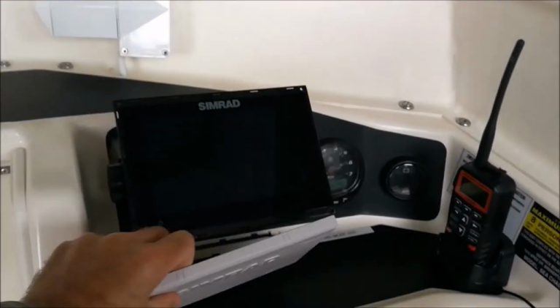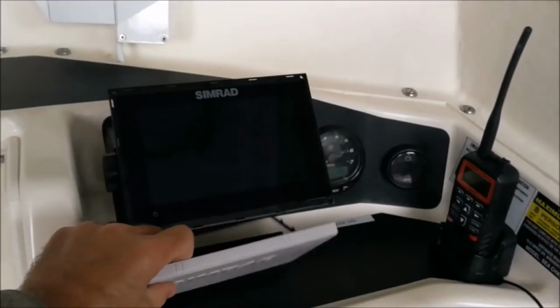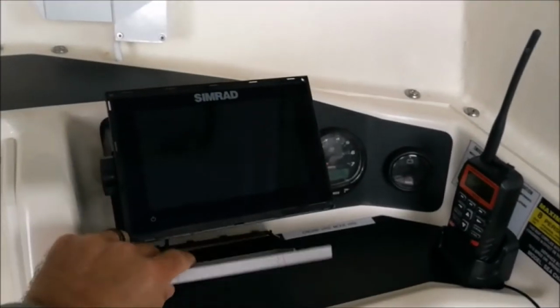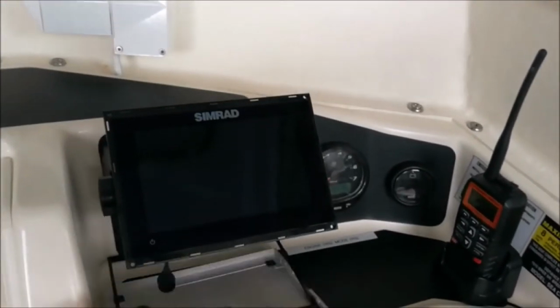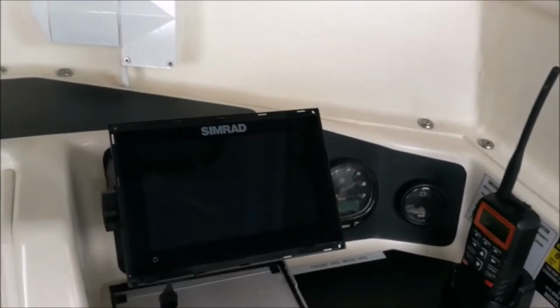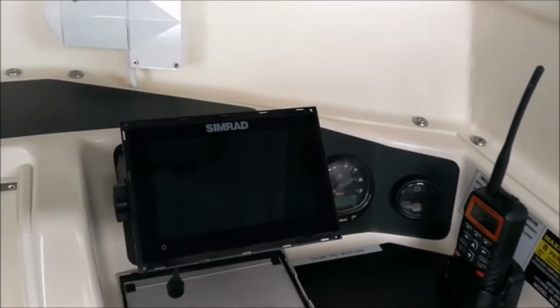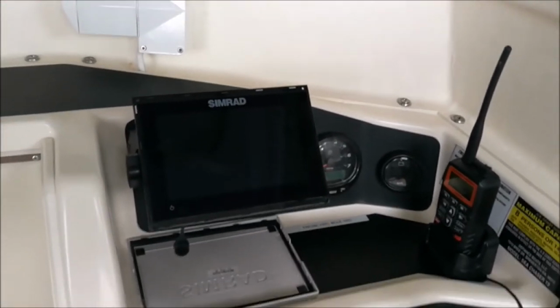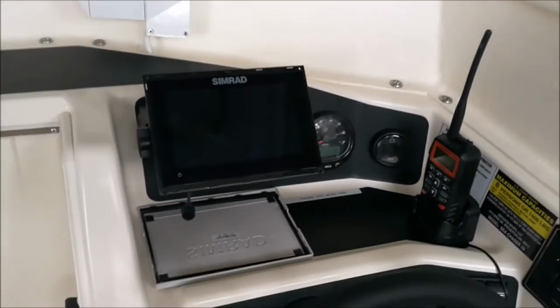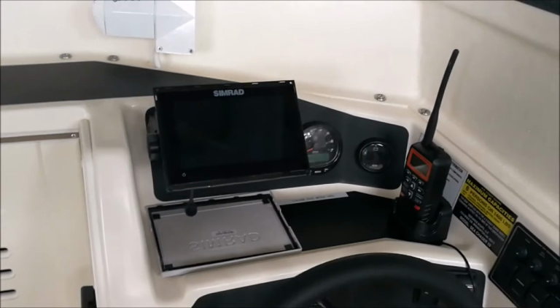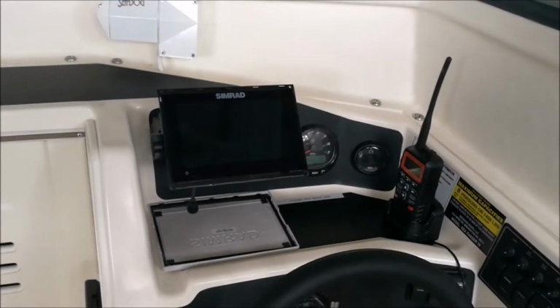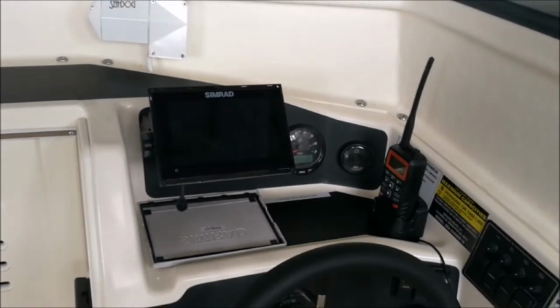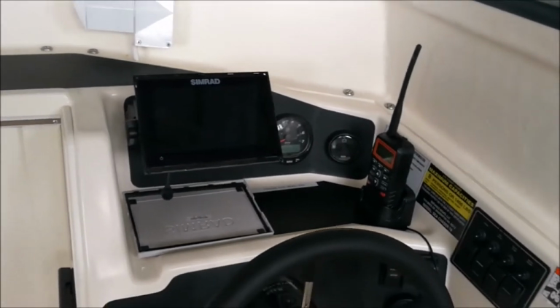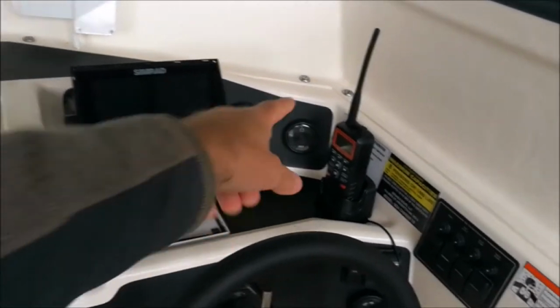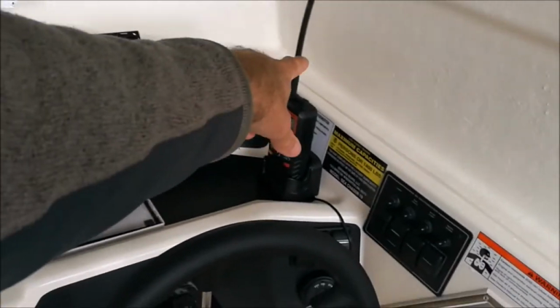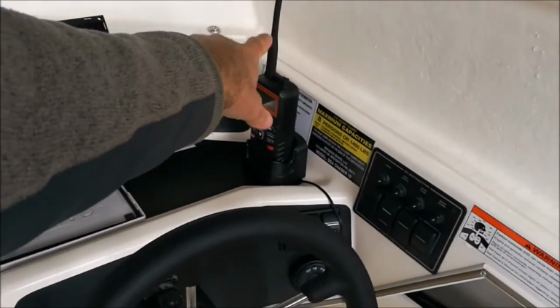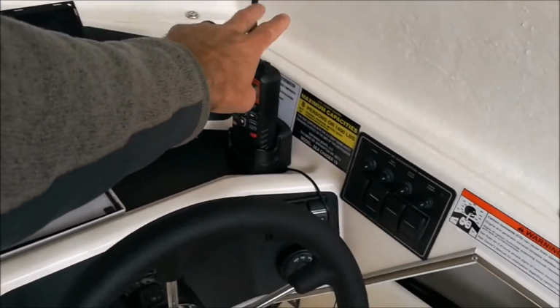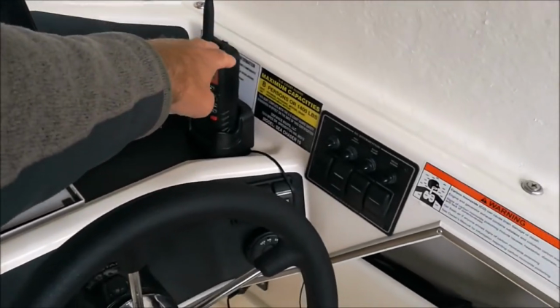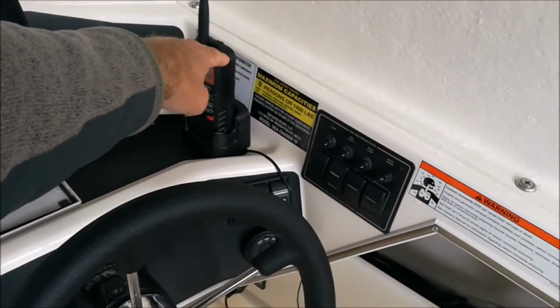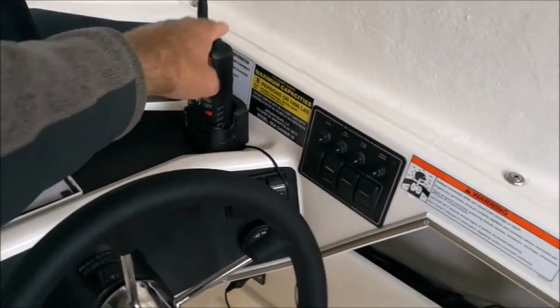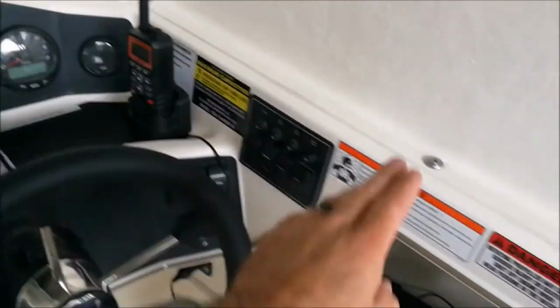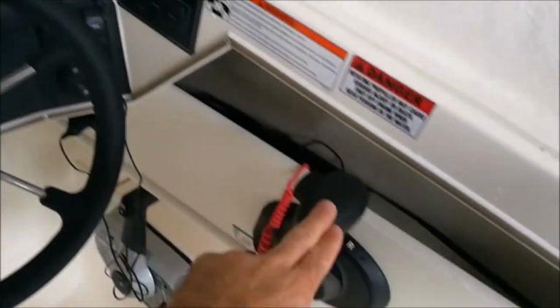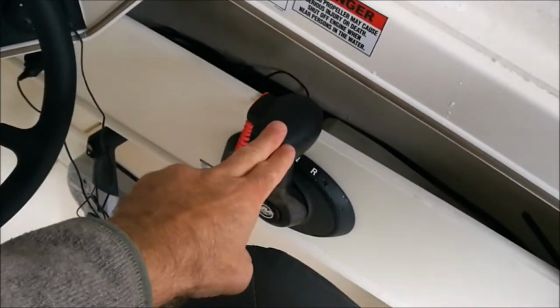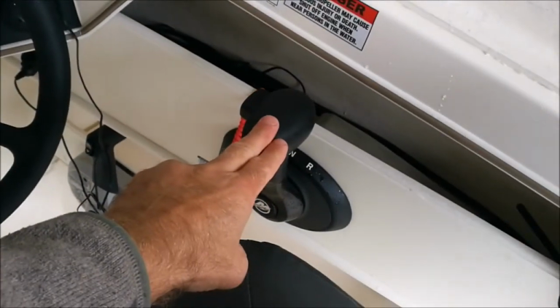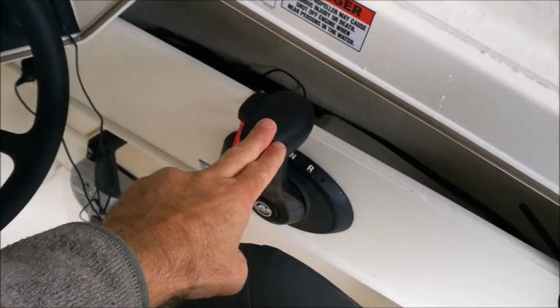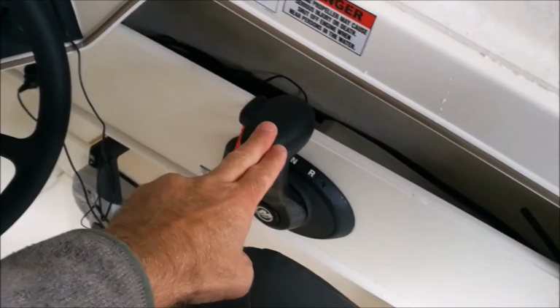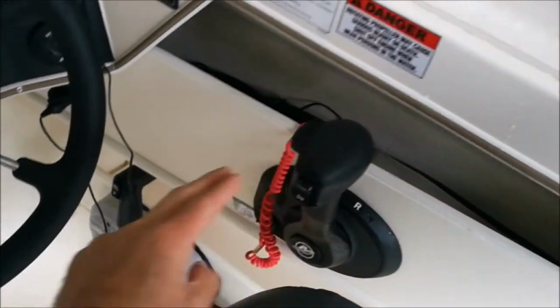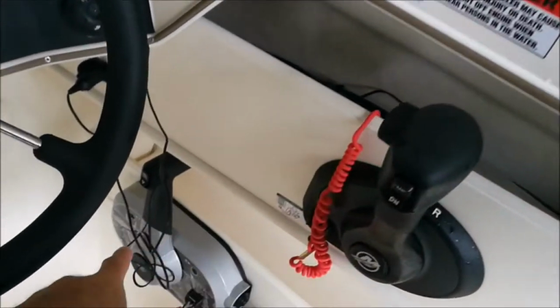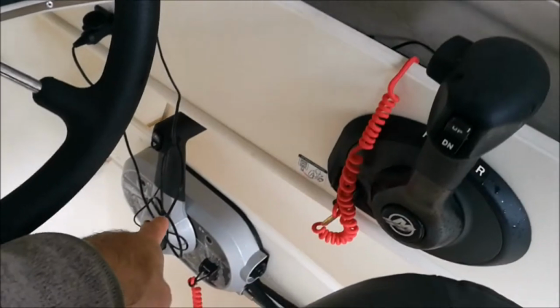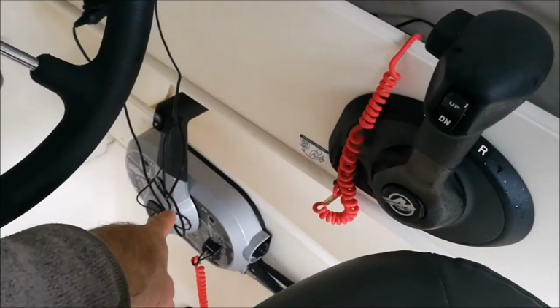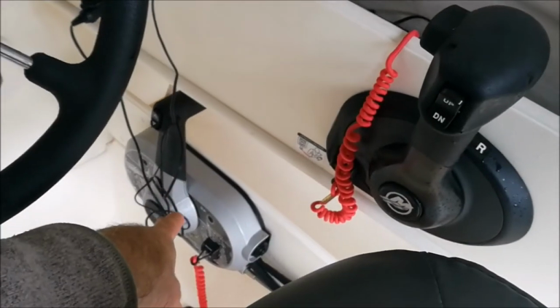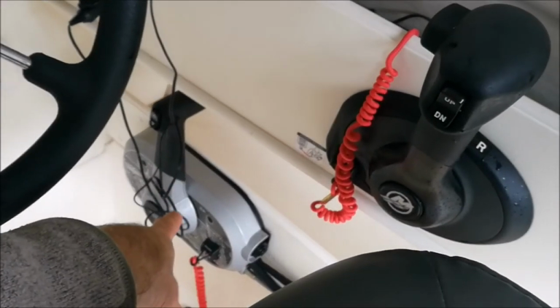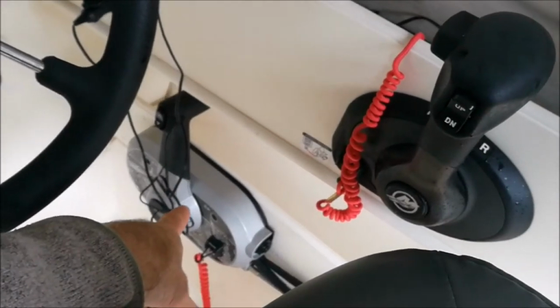Full front with your Simrad navigation, of course your VHF radio, your standard engine control, and then your control for the kicker there.